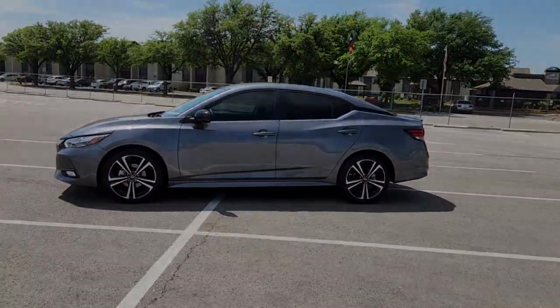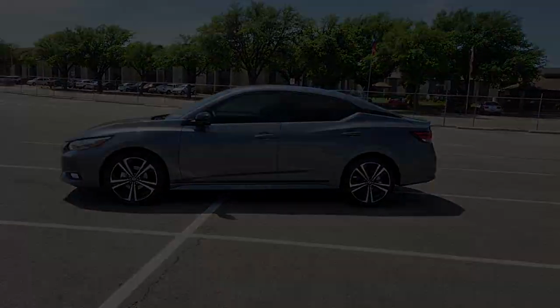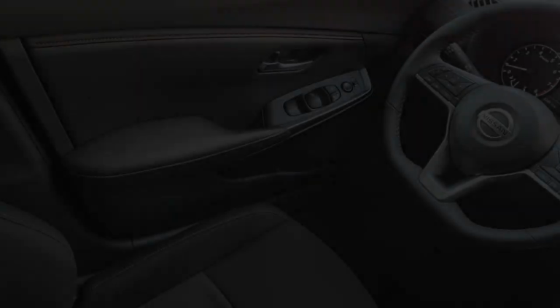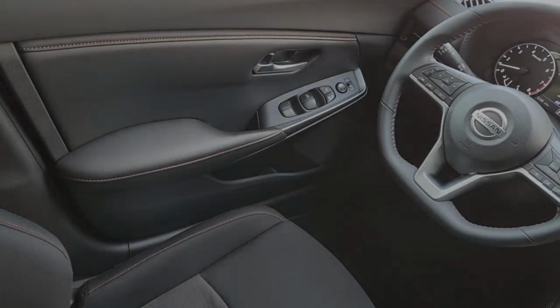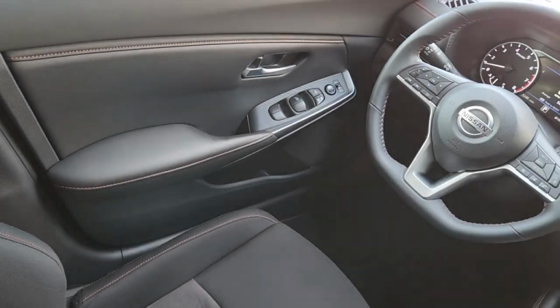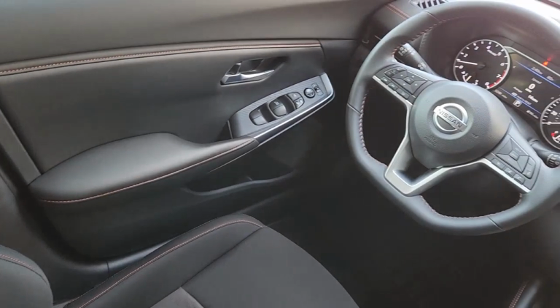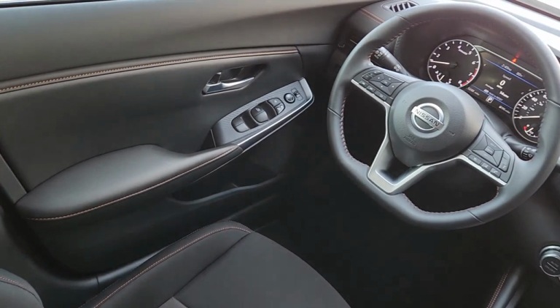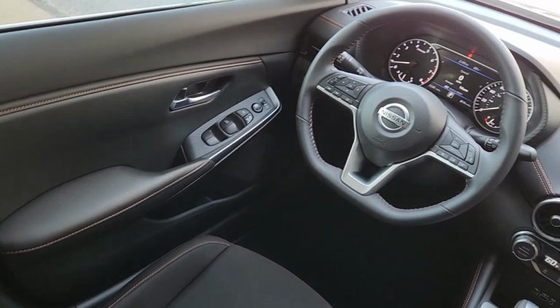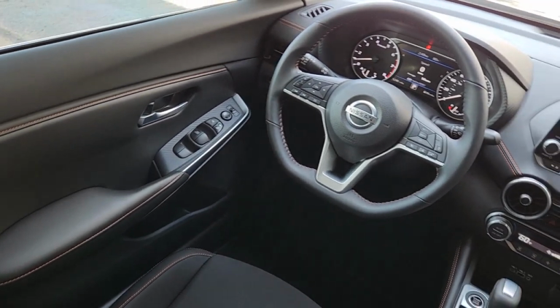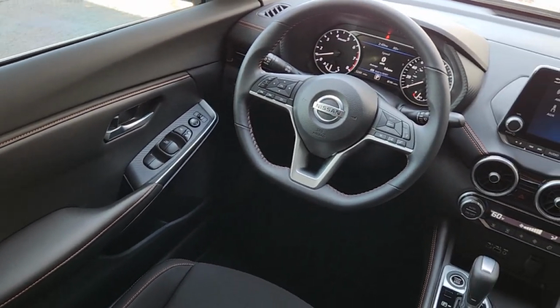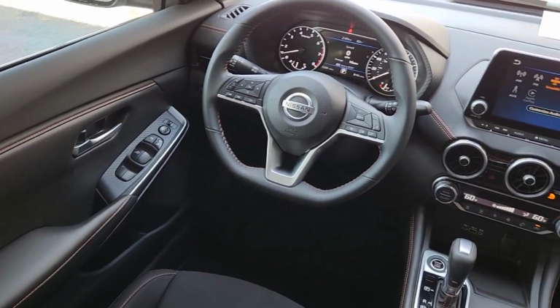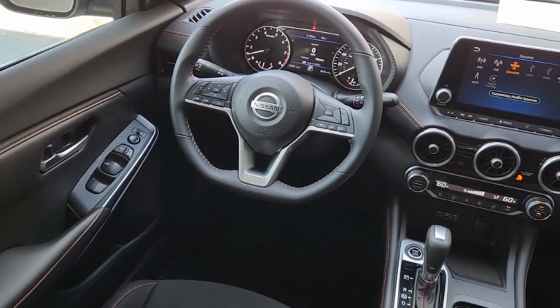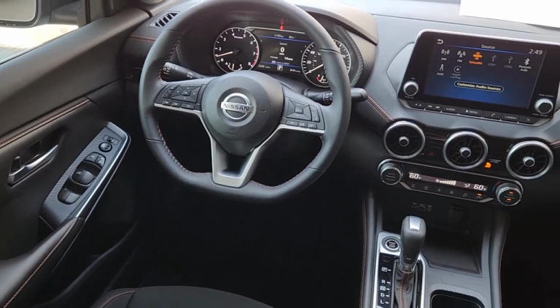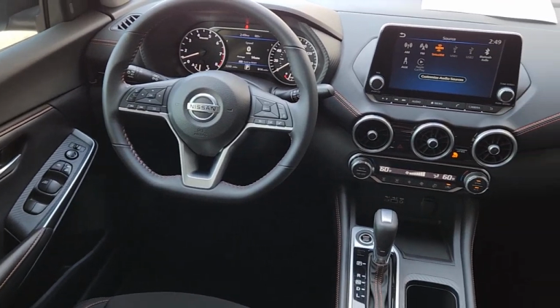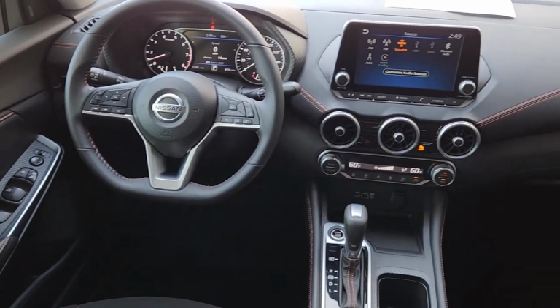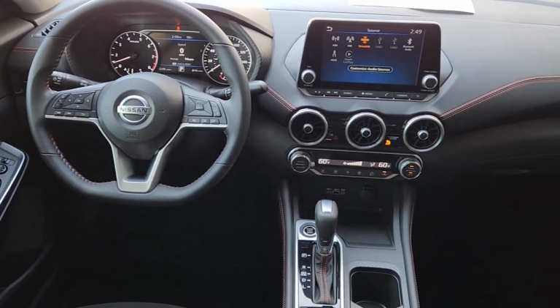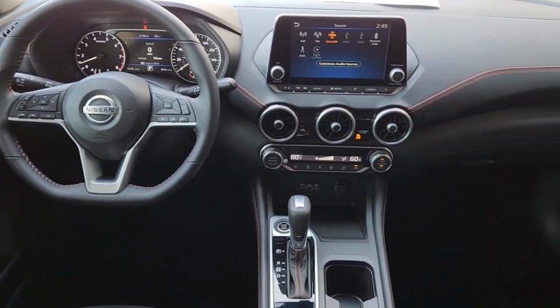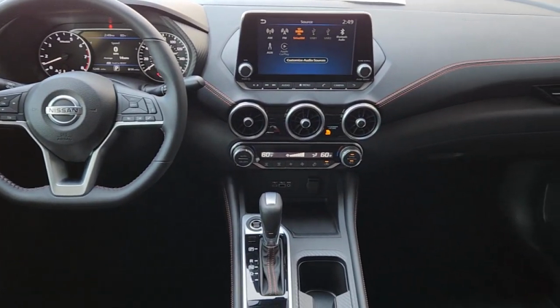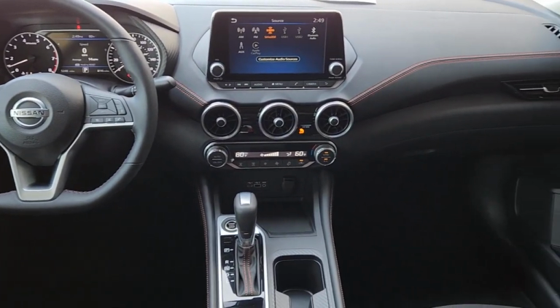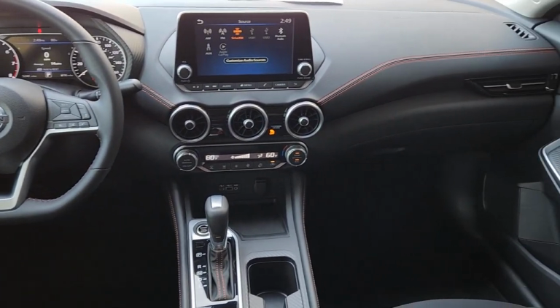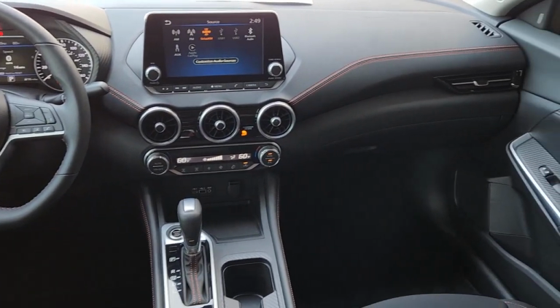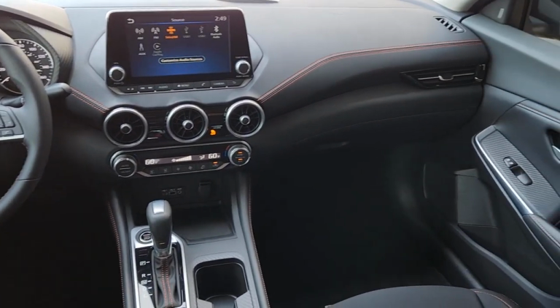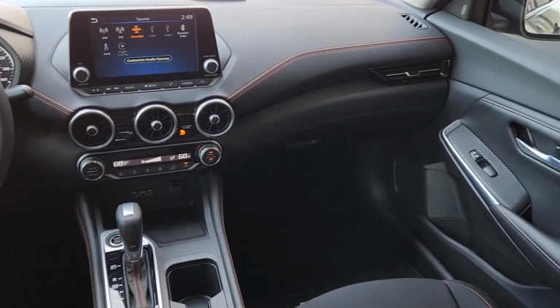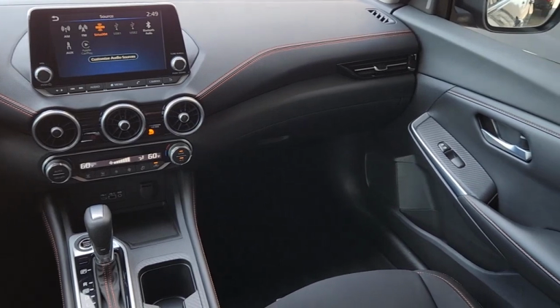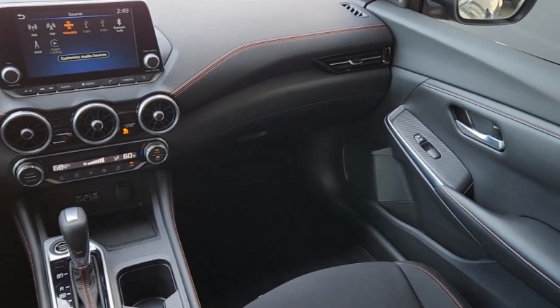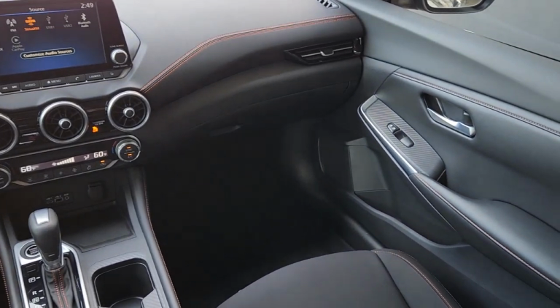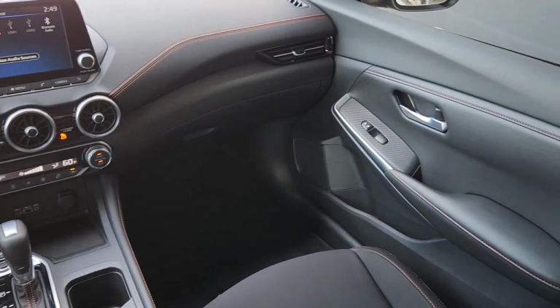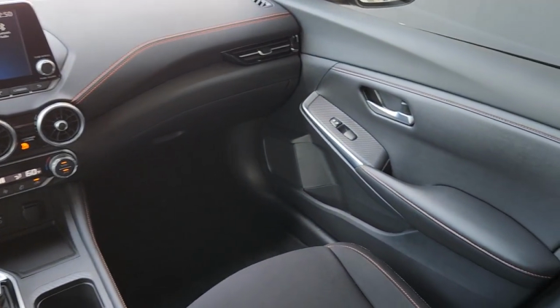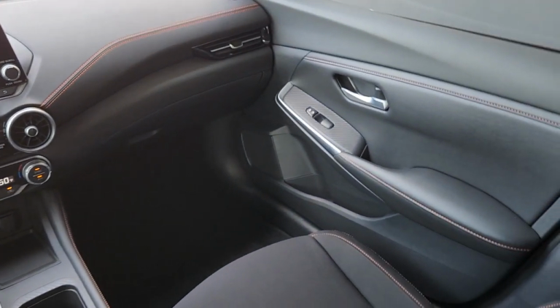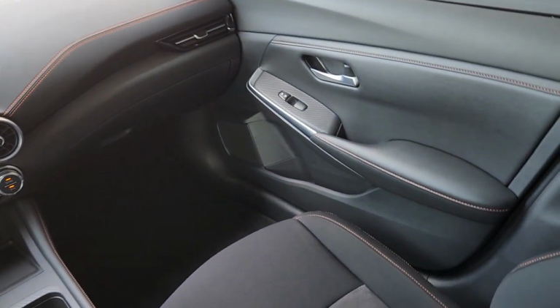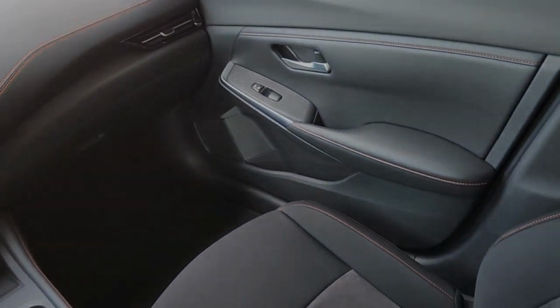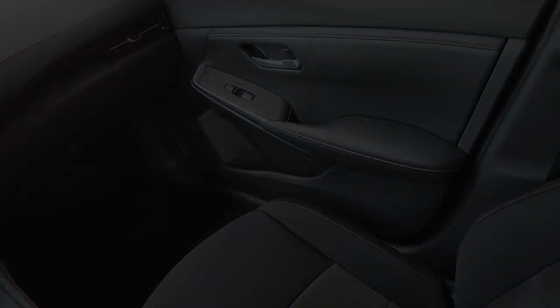Apple CarPlay and/or Android Auto. Keyless entry. Heated mirrors. Fog lamps. Satellite radio. Steering wheel audio controls. Blind spot monitor. Aluminum wheels. Dual zone AC. Alarm.